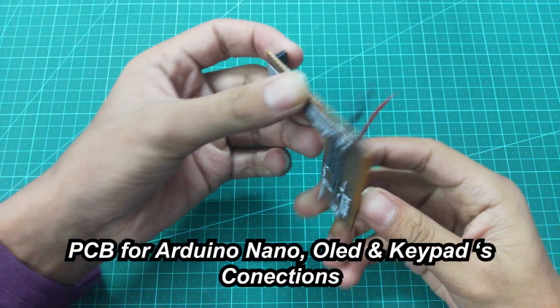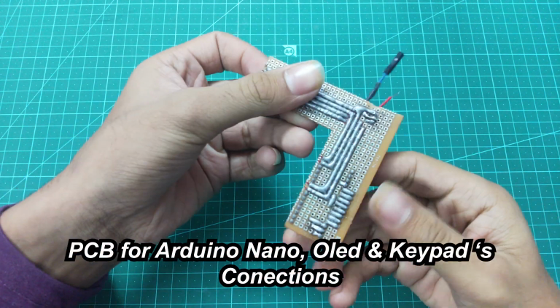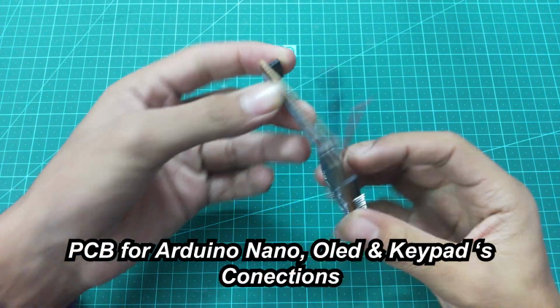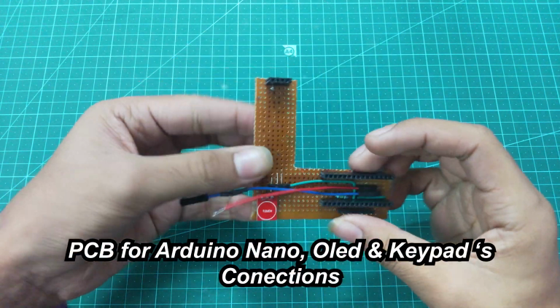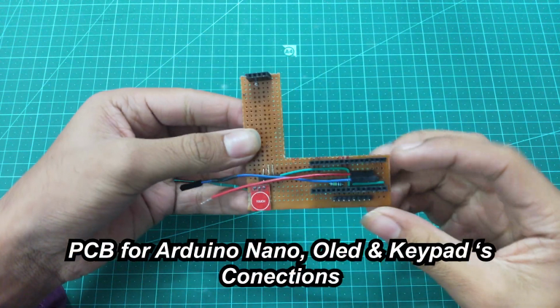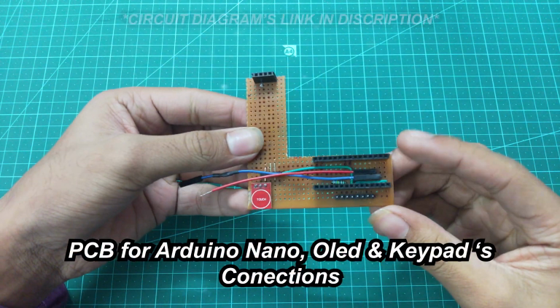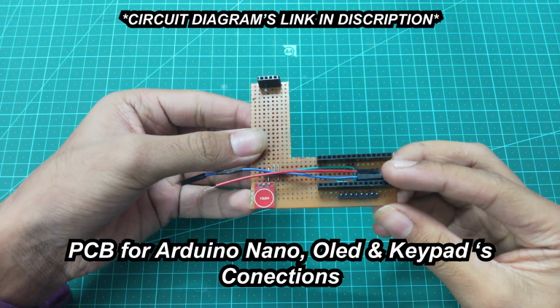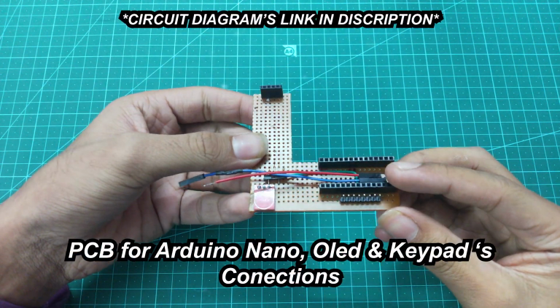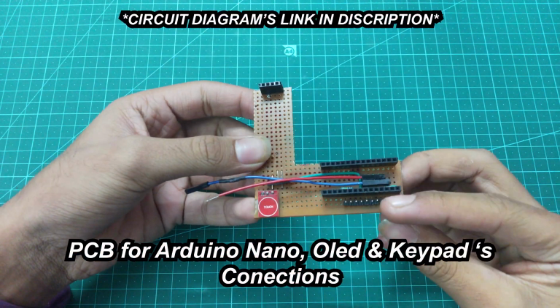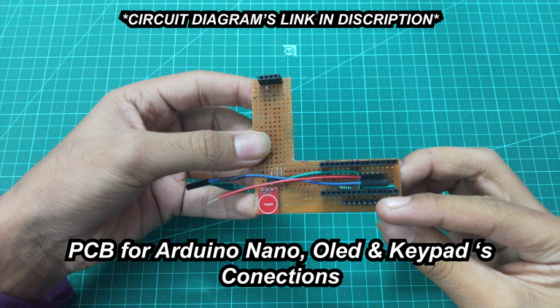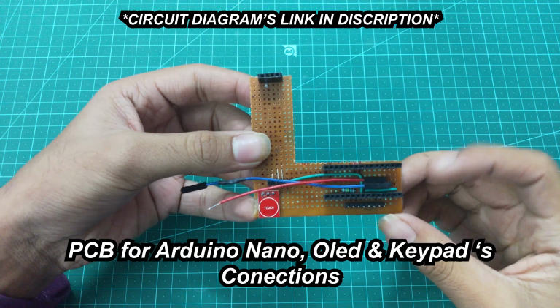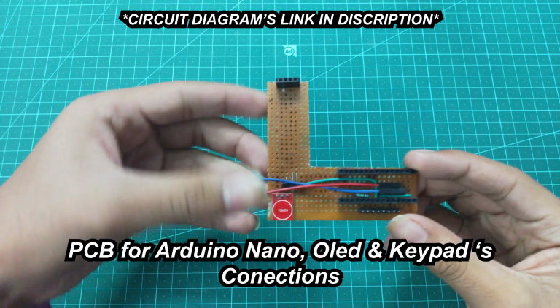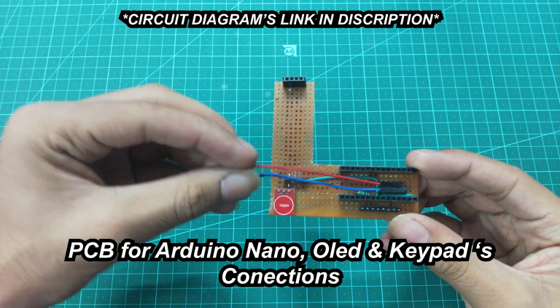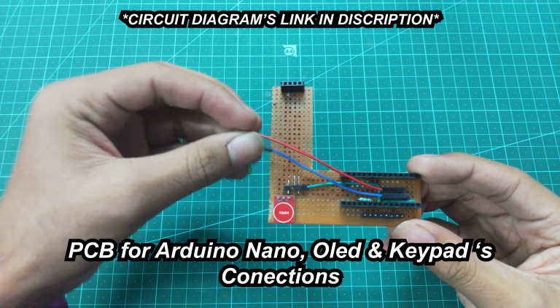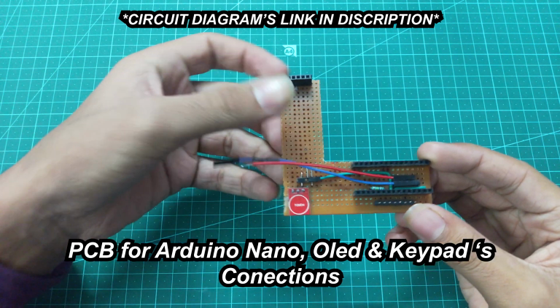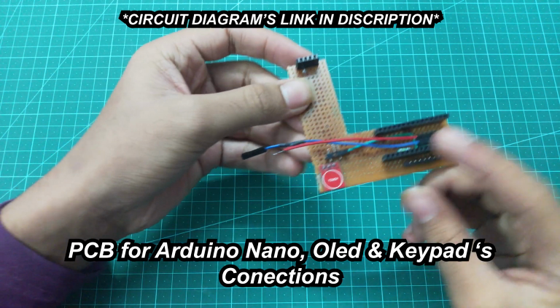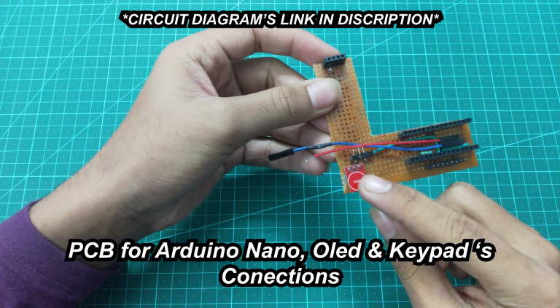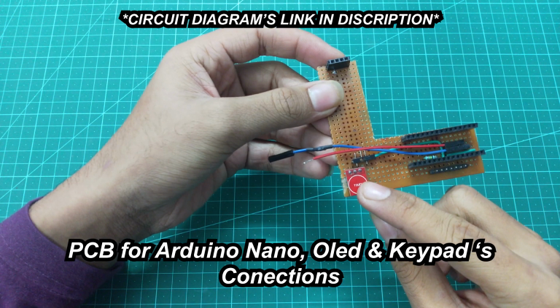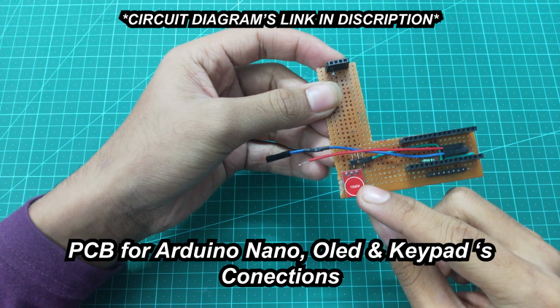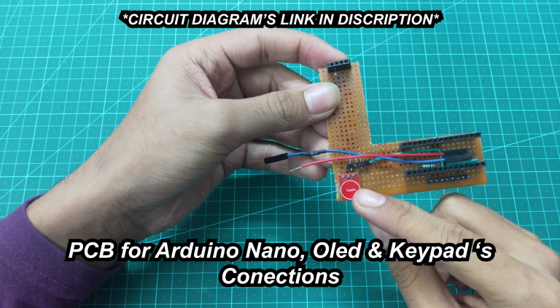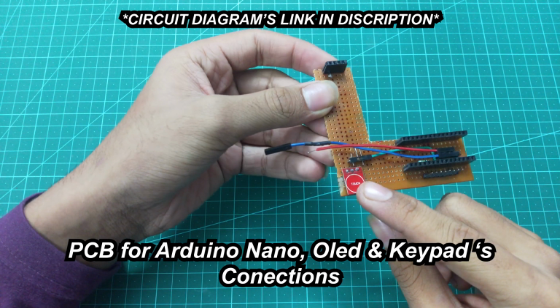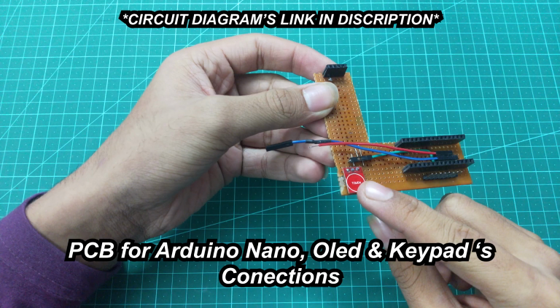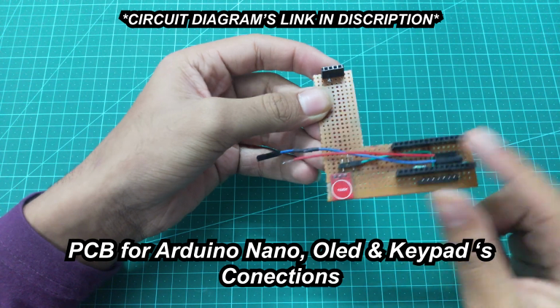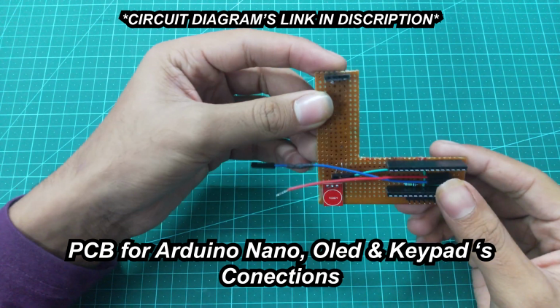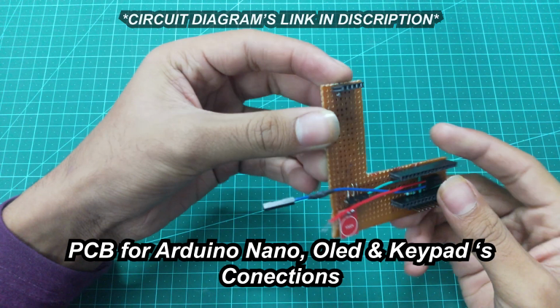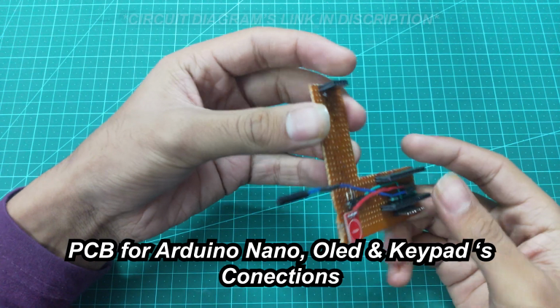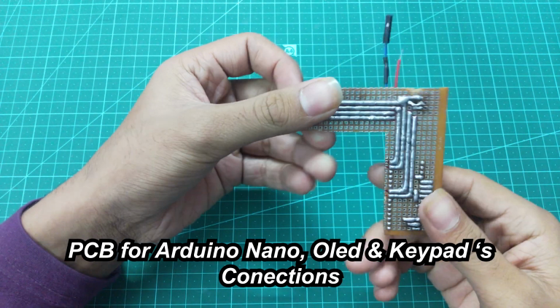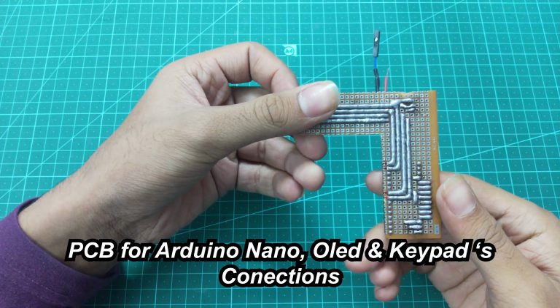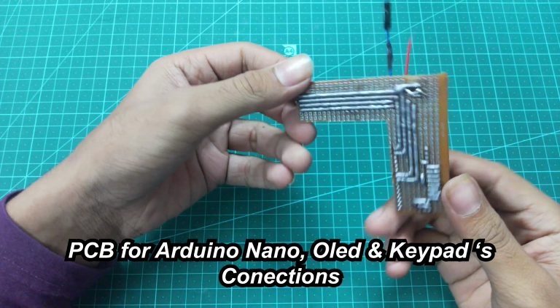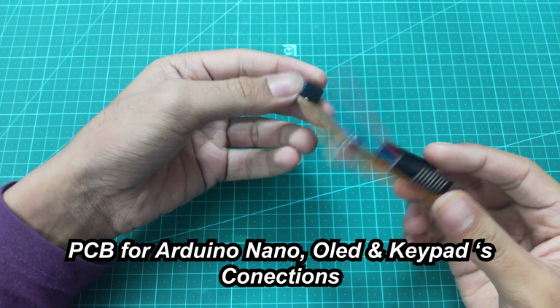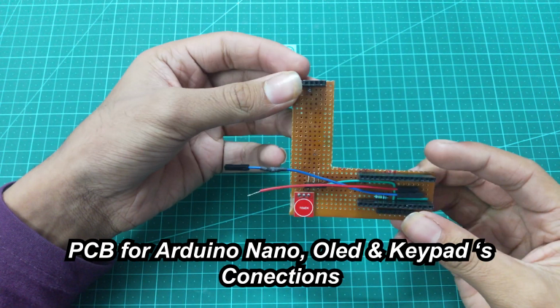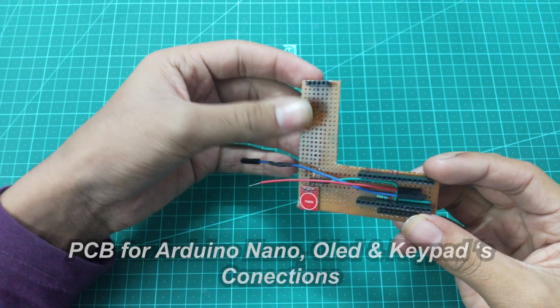This is the PCB I made to fit Arduino, an OLED display, and the touch switch. The link of the circuit diagram is in the description, so make sure you check that out.